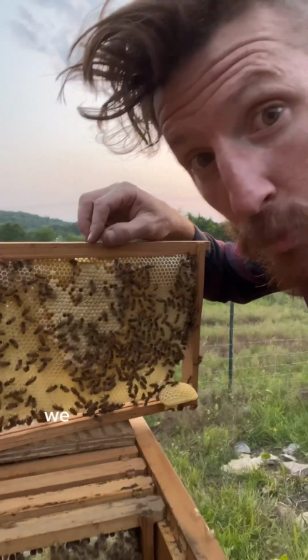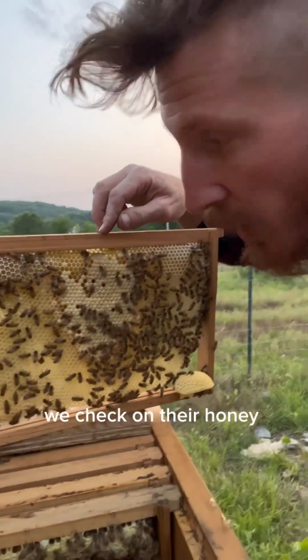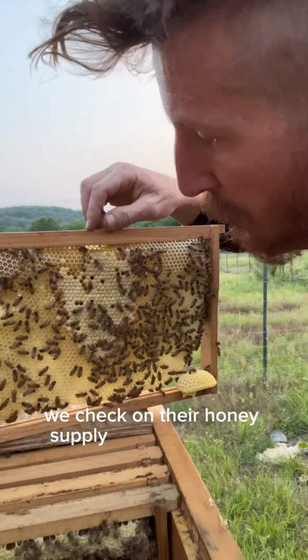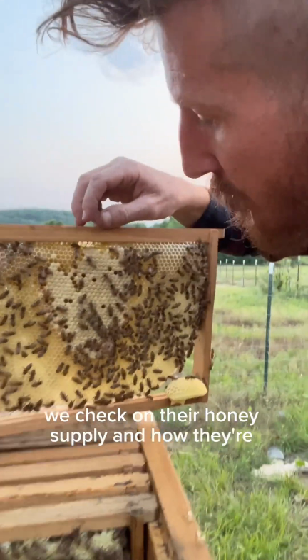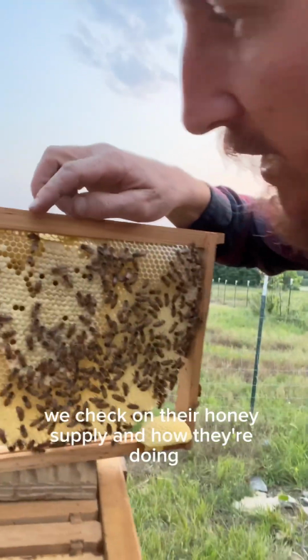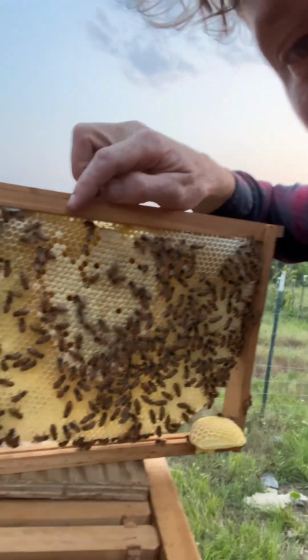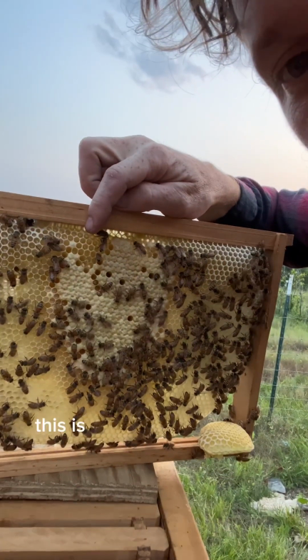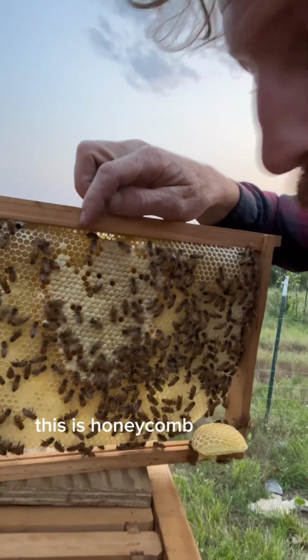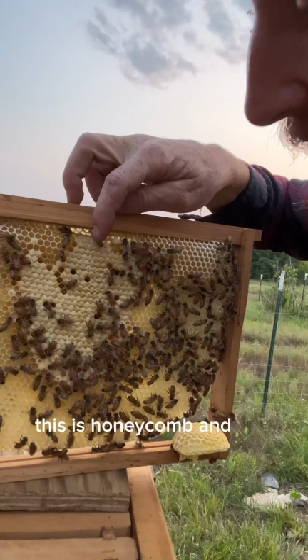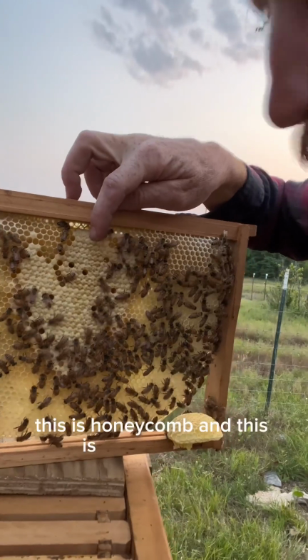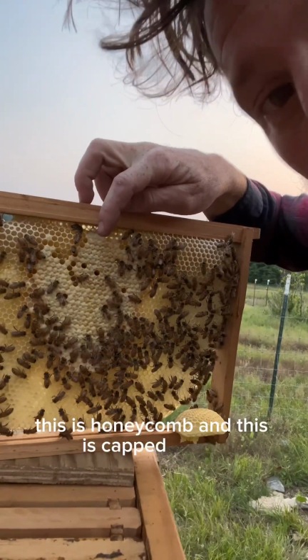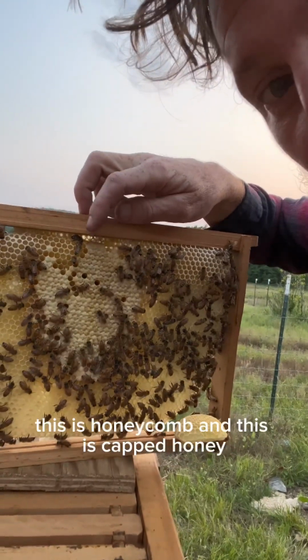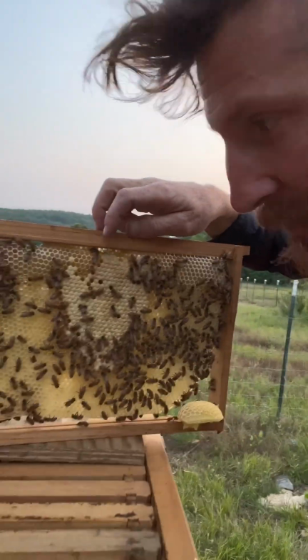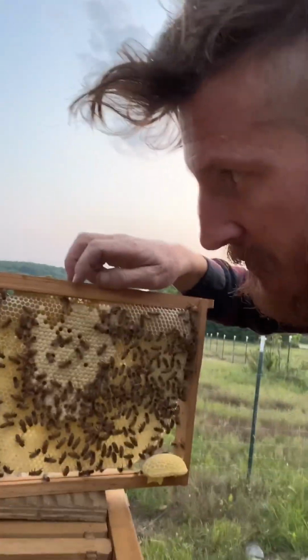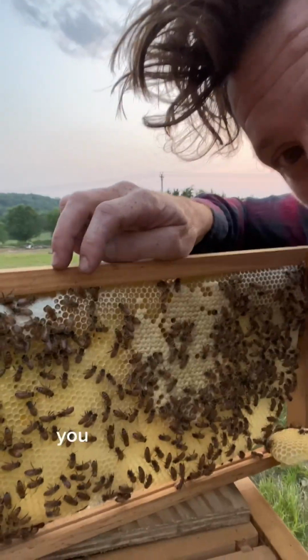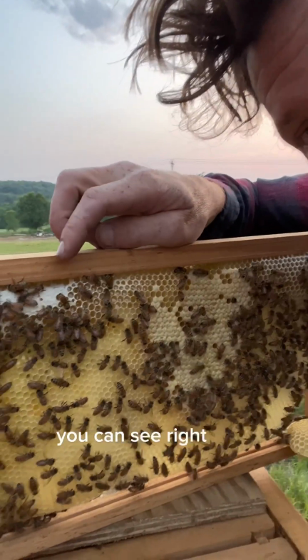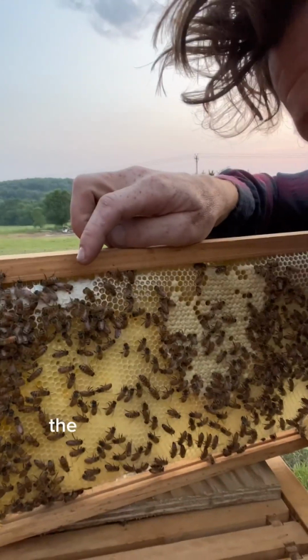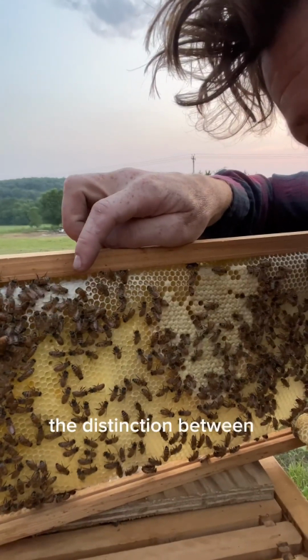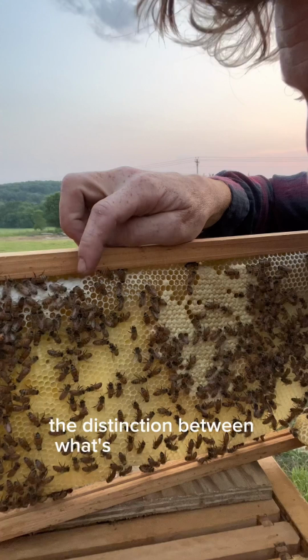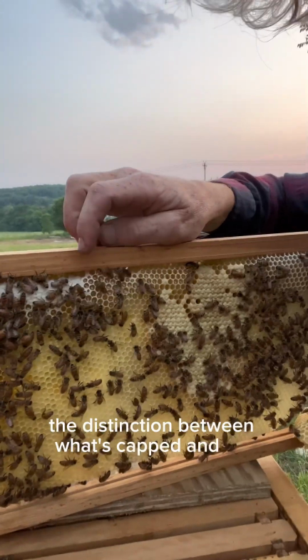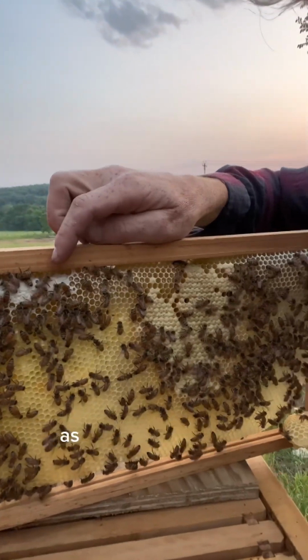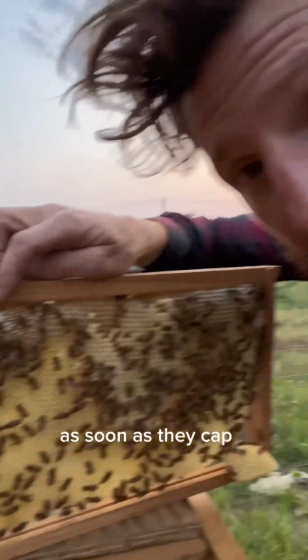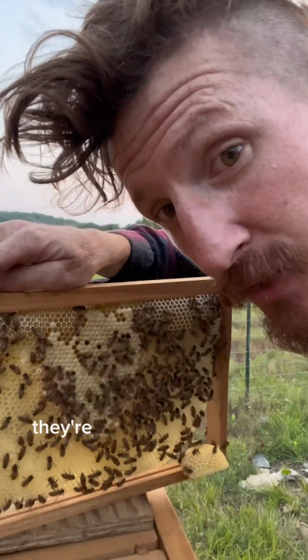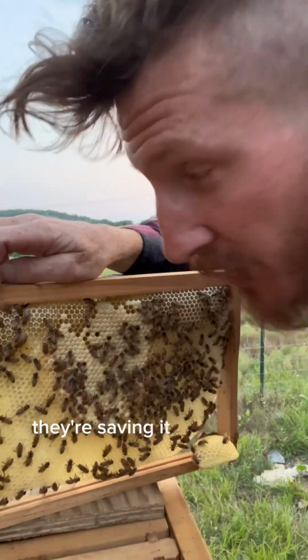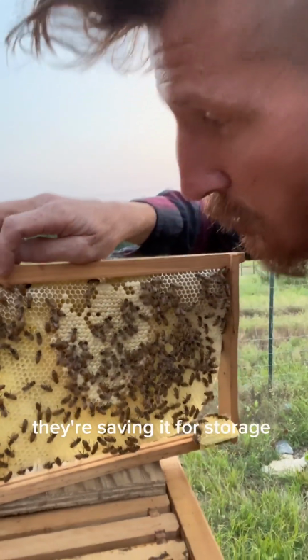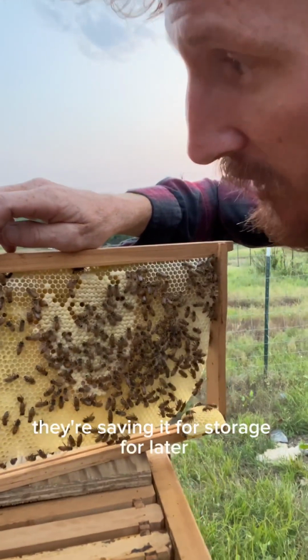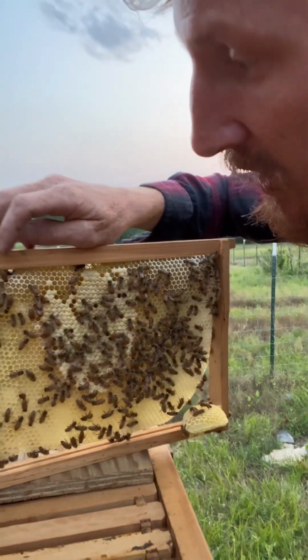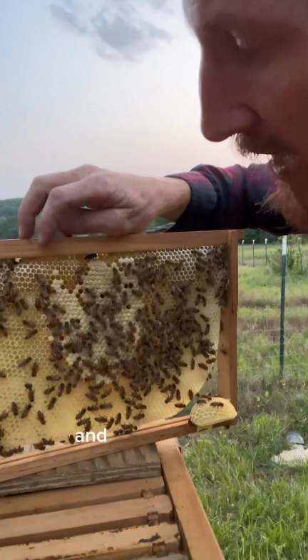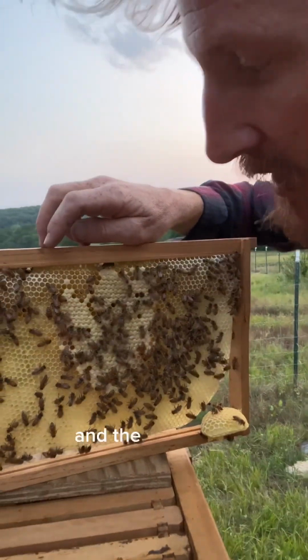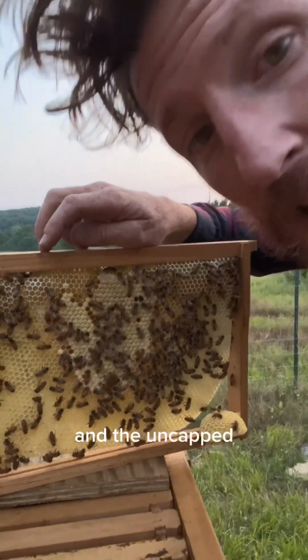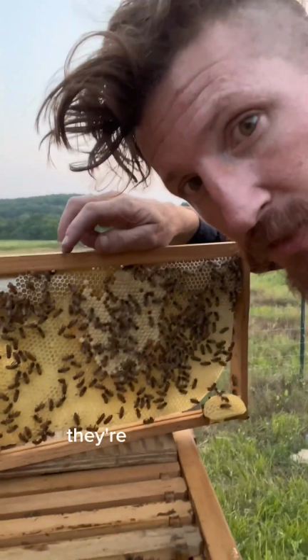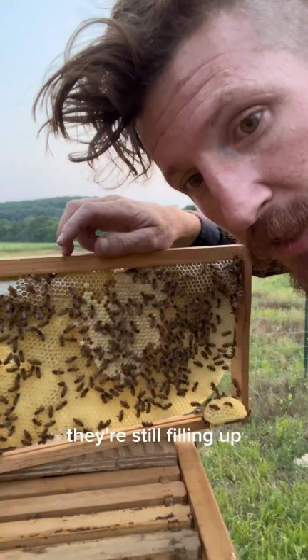We check on their honey supply and how they're doing. This is honeycomb, and this is capped honey. You can see right here the distinction between what's capped and not. As soon as they cap it, they're saving it for storage for later, and the uncapped, they're still filling up.